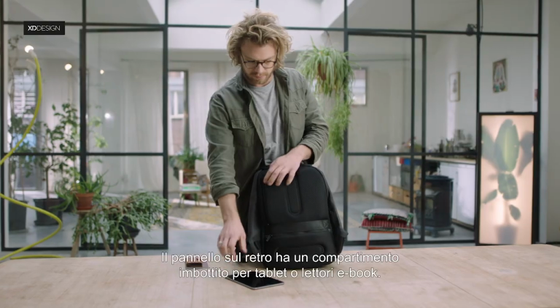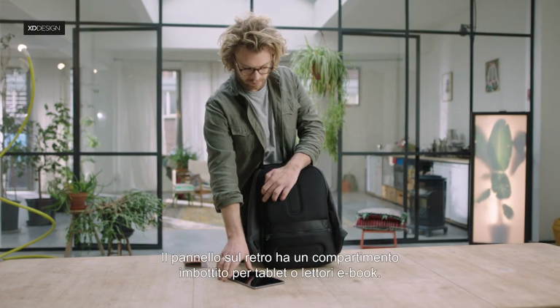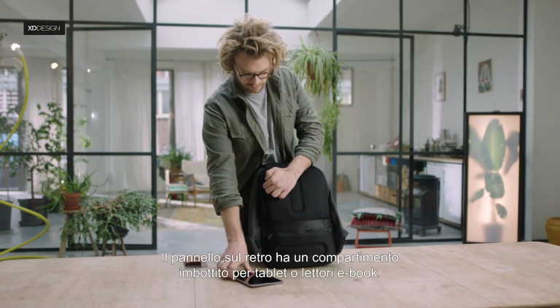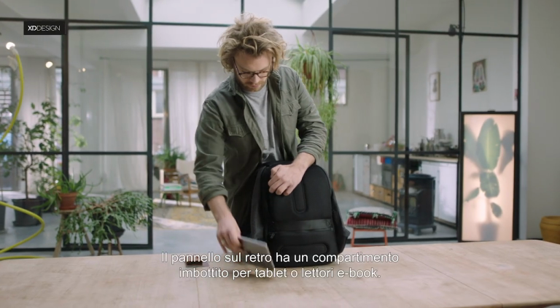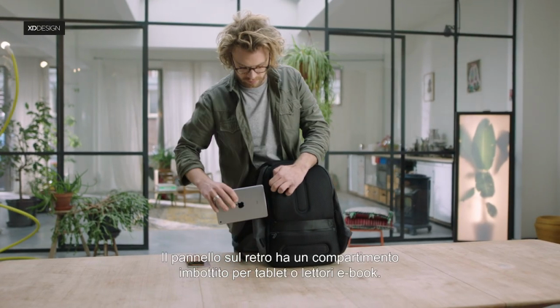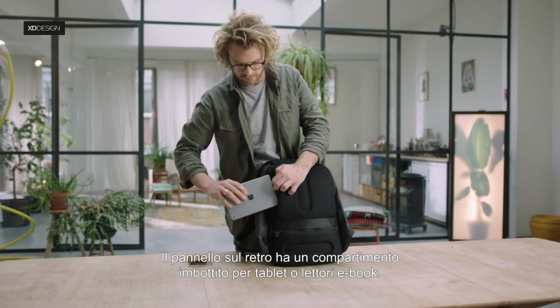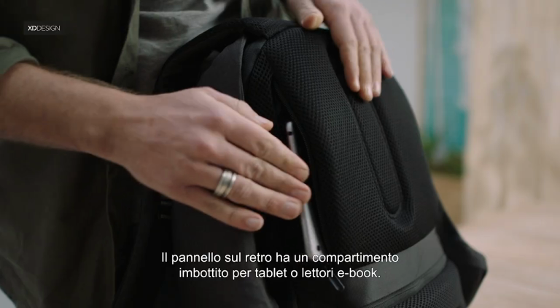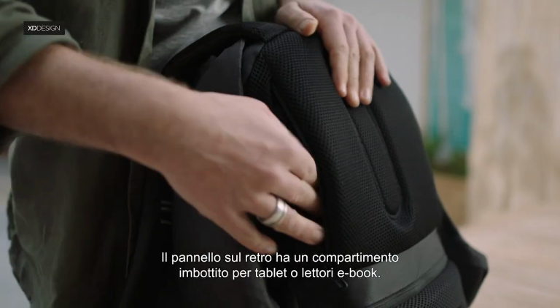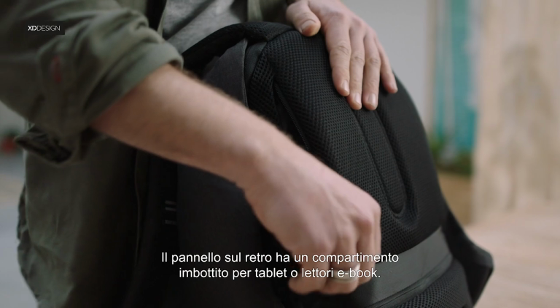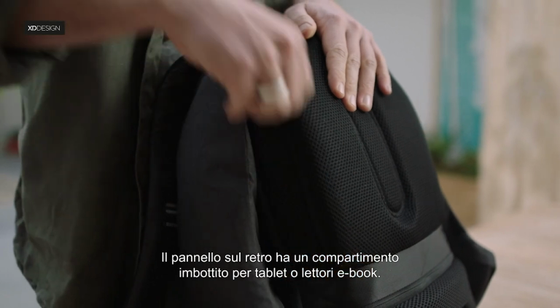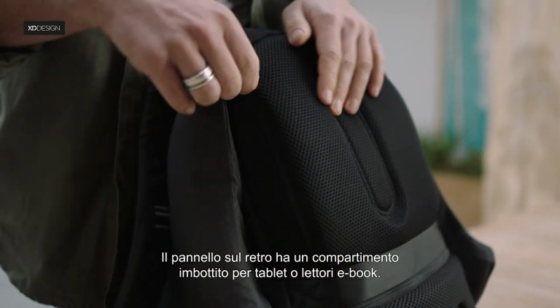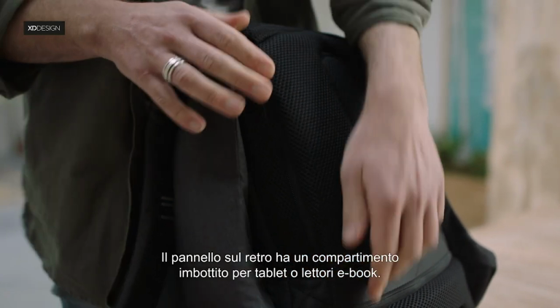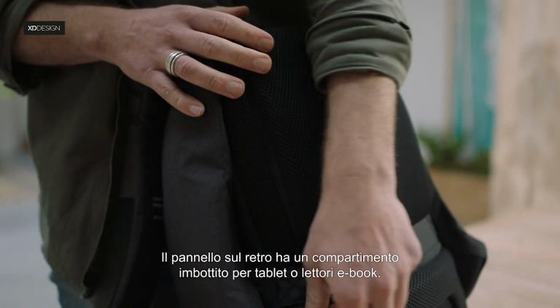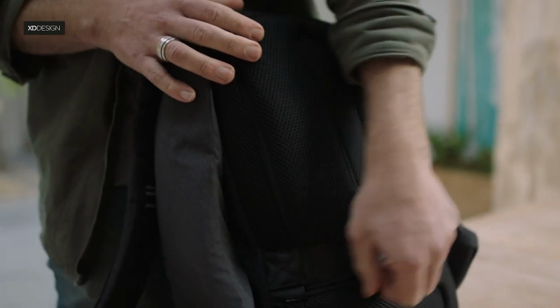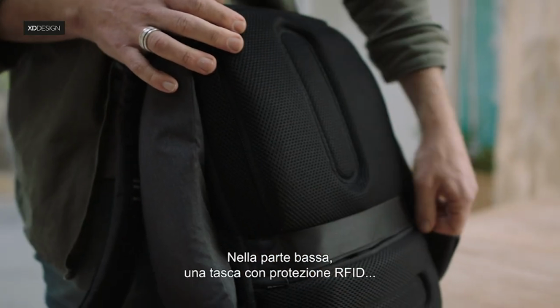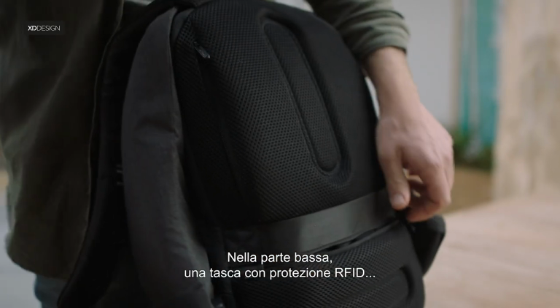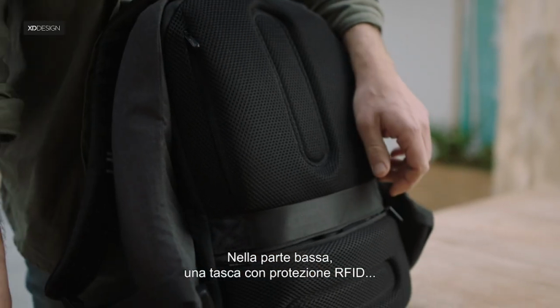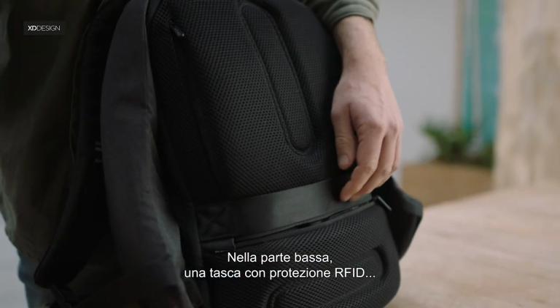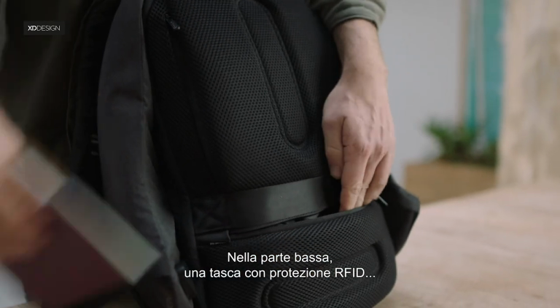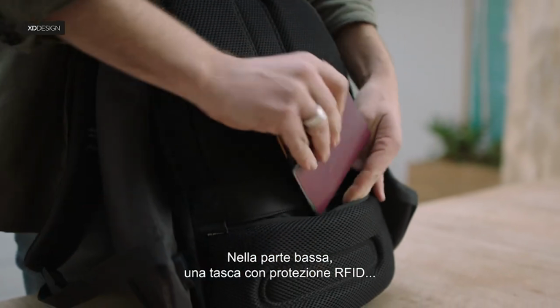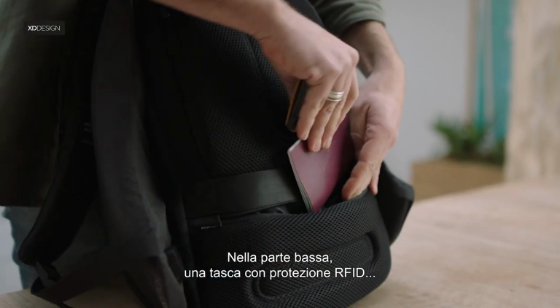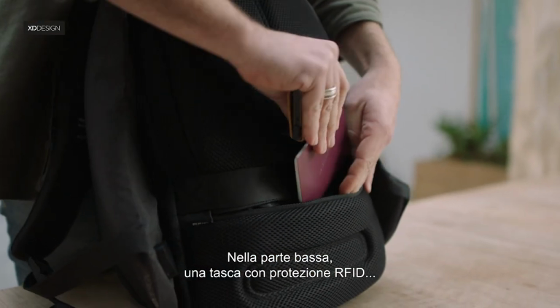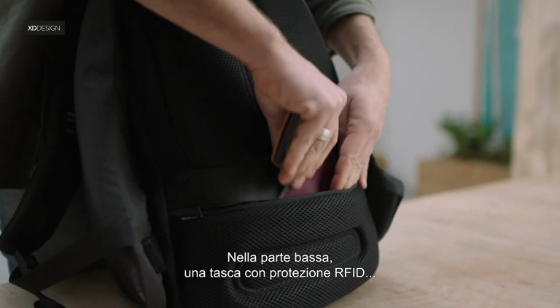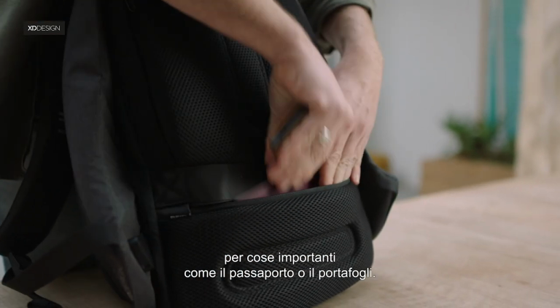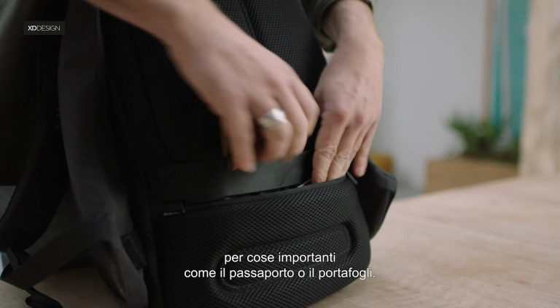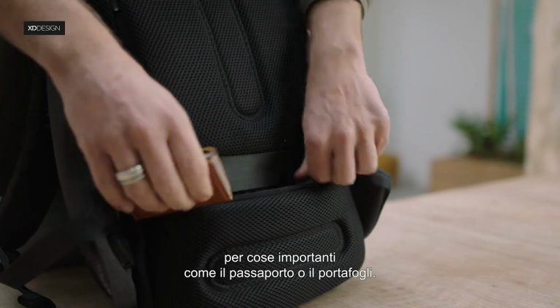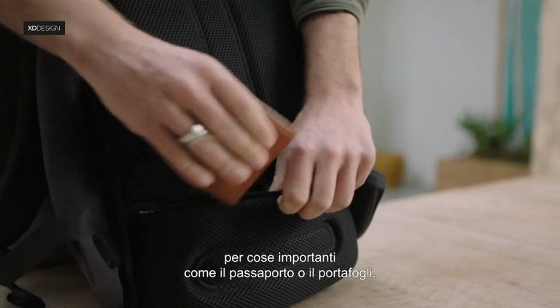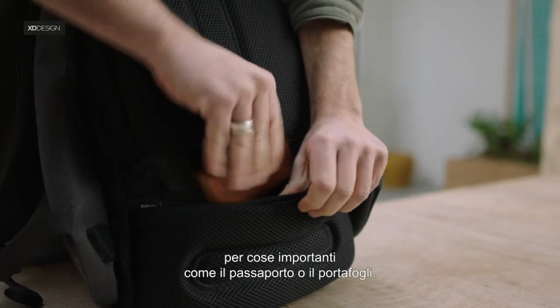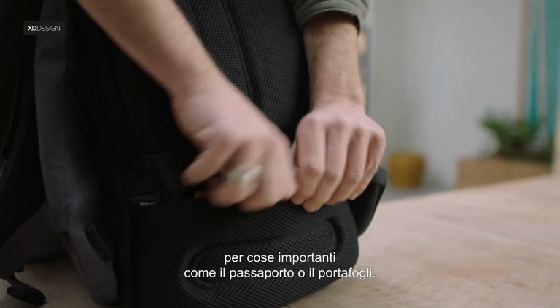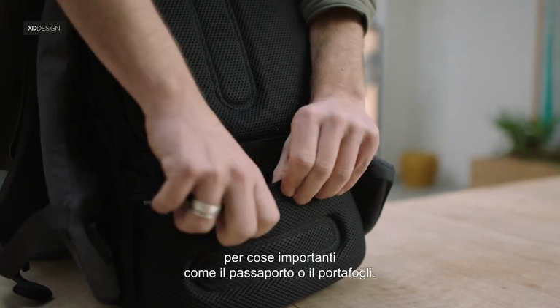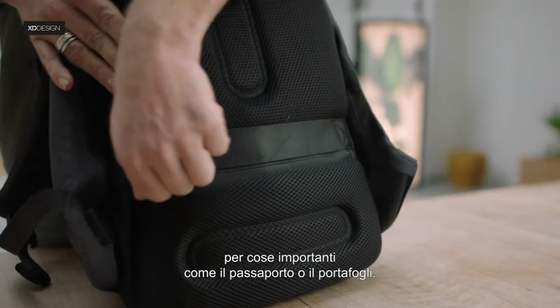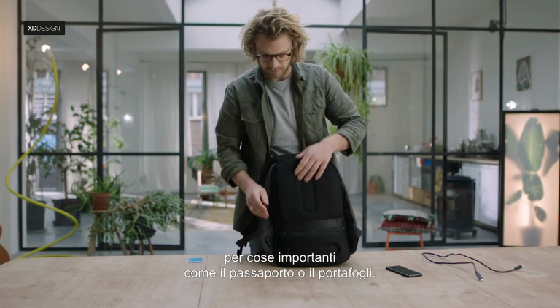The back panel holds a padded pocket for your tablet or e-reader. On the lower back, an RFID safe pocket for important items like your passport or wallet.